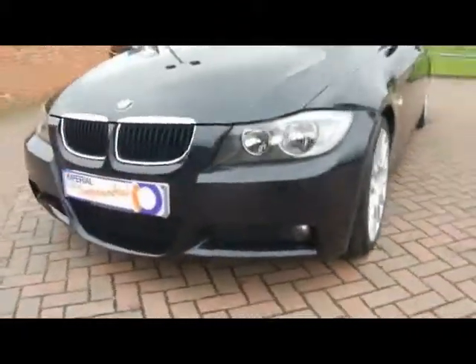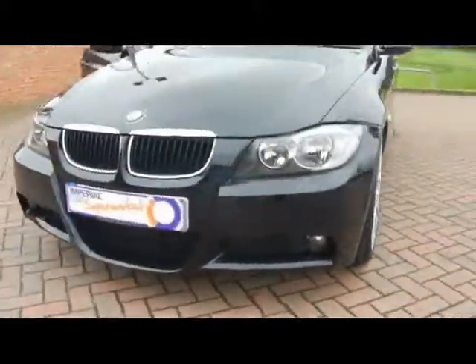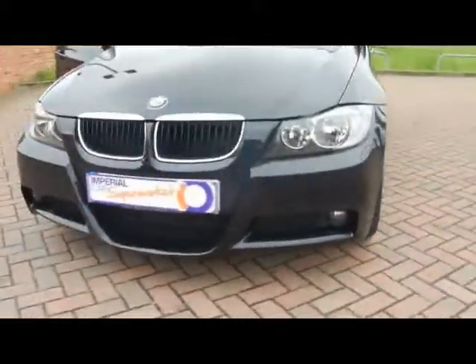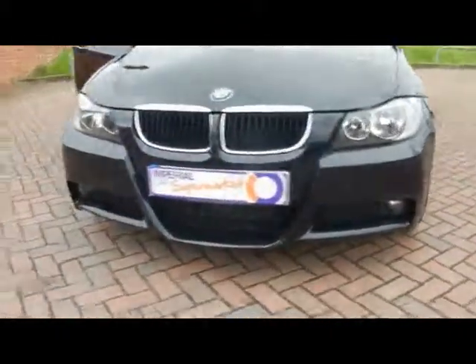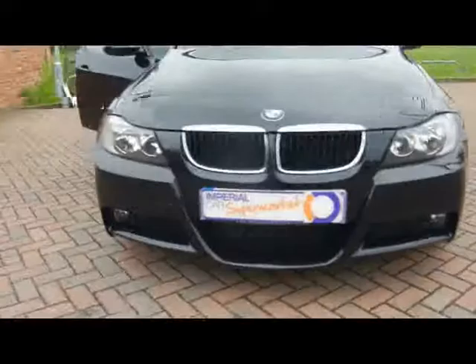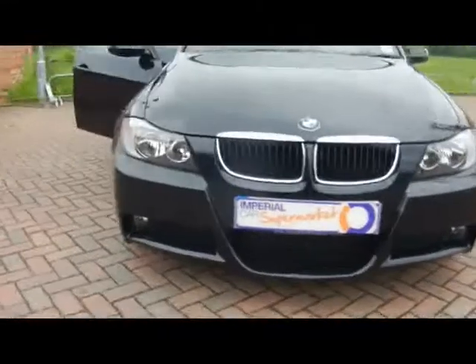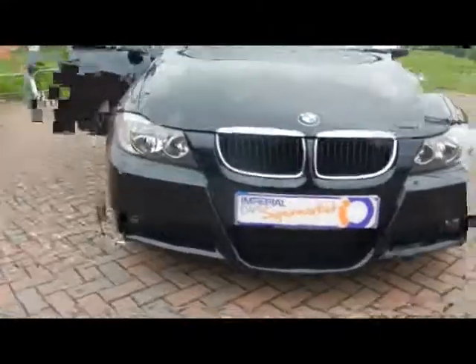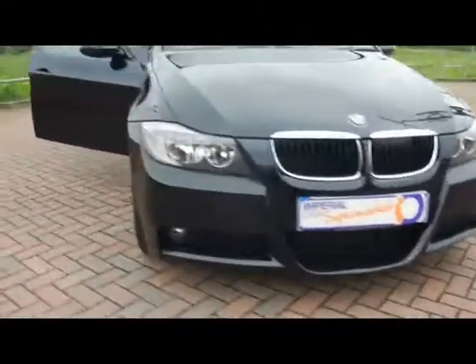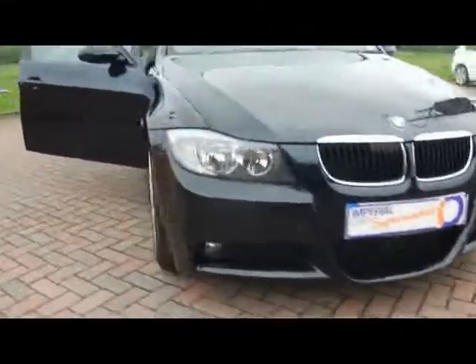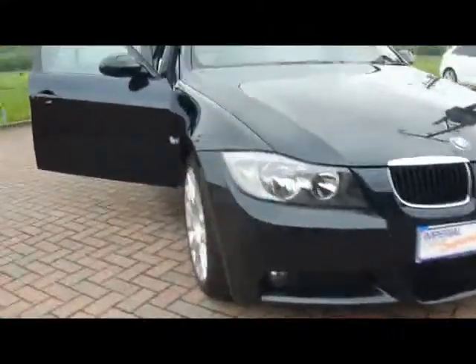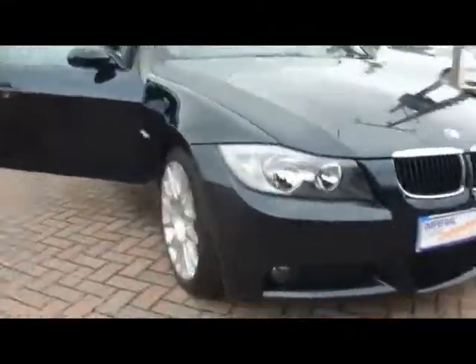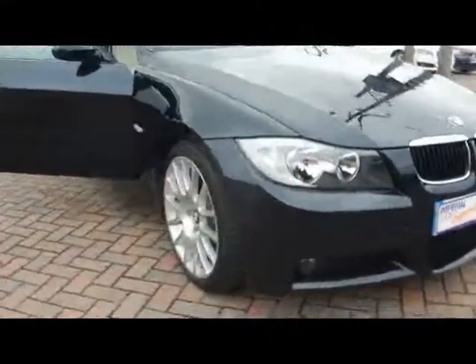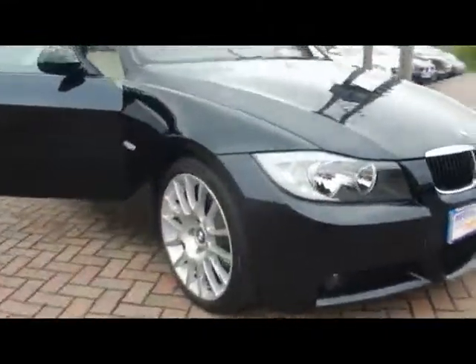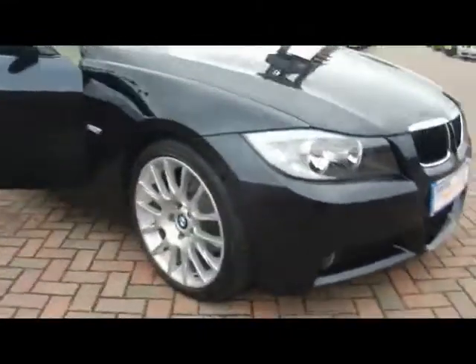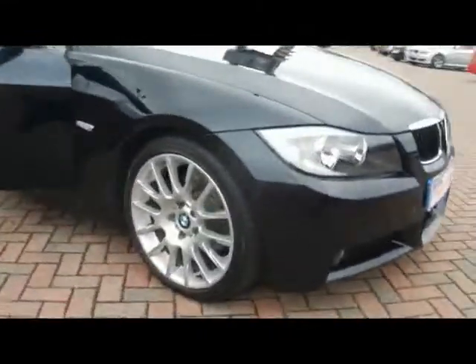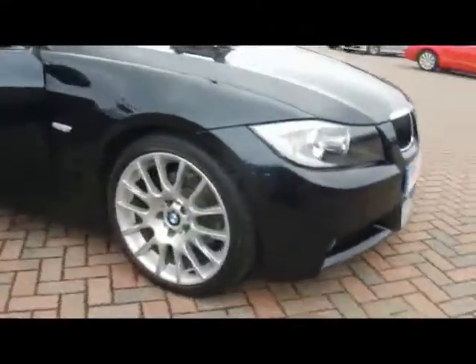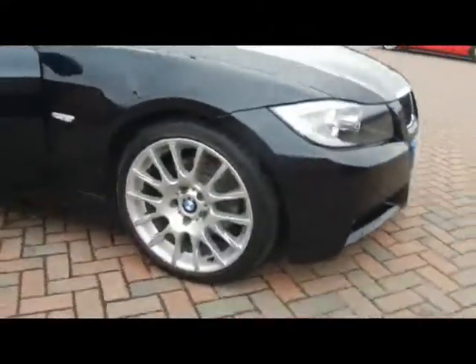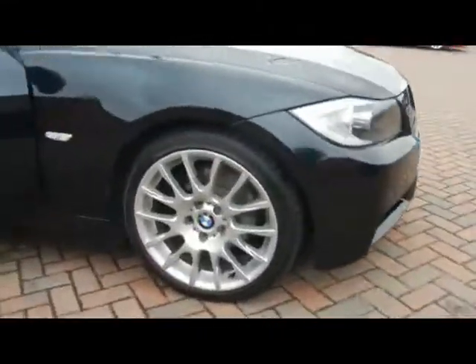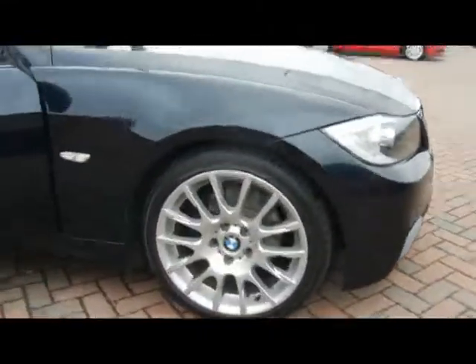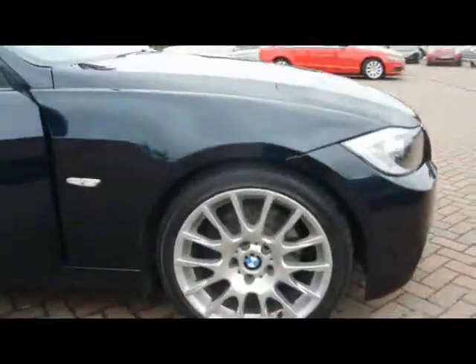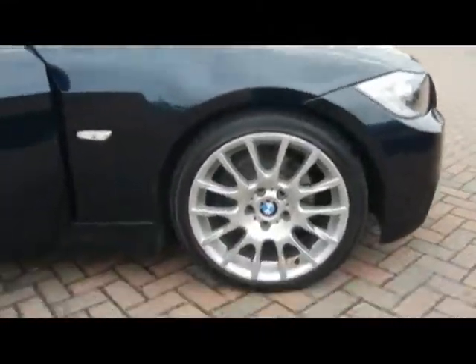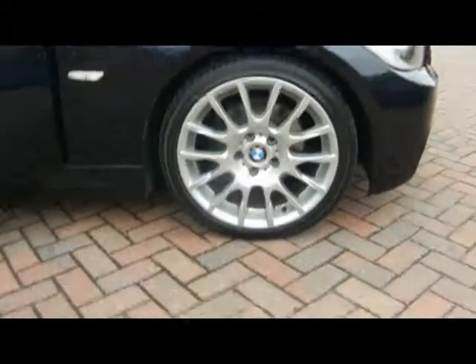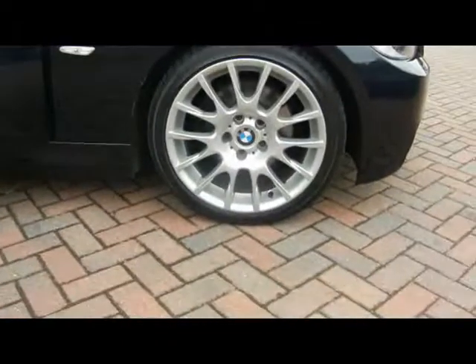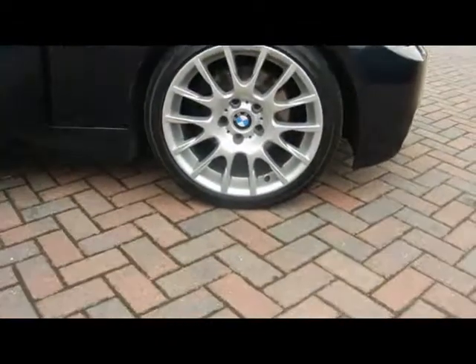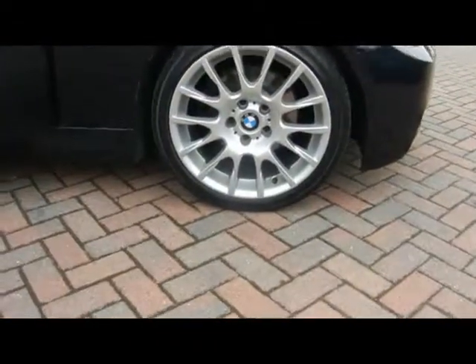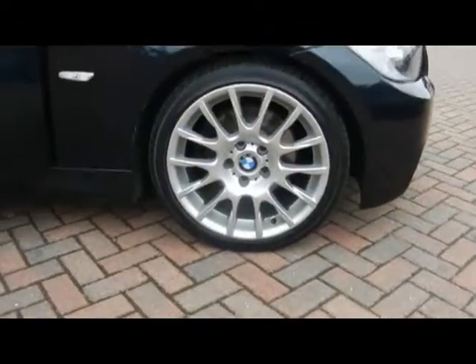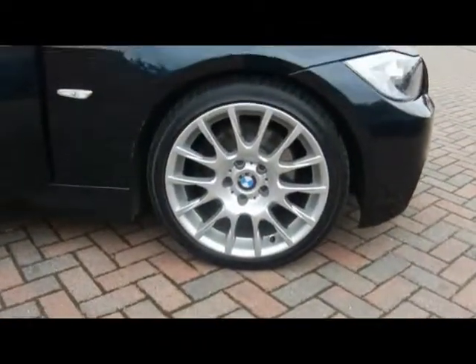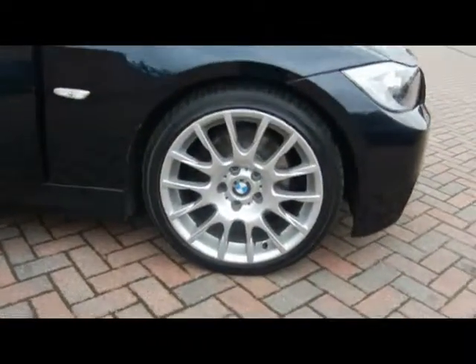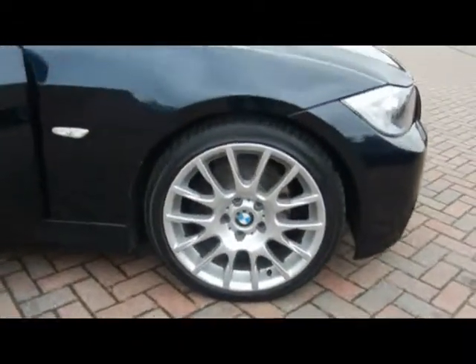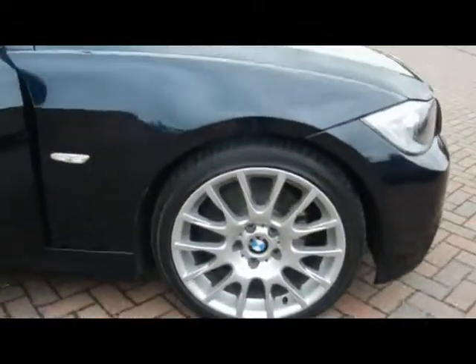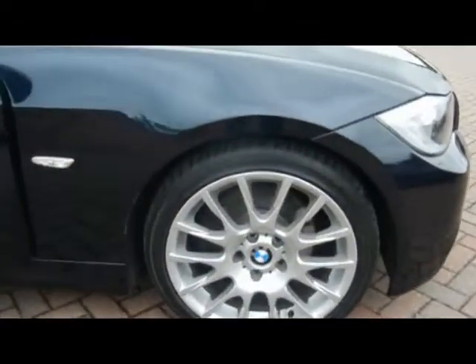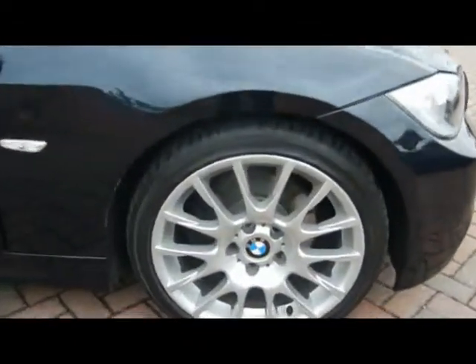Front fog lights. And we've got 18 inch BMW Motorsport Alloys.